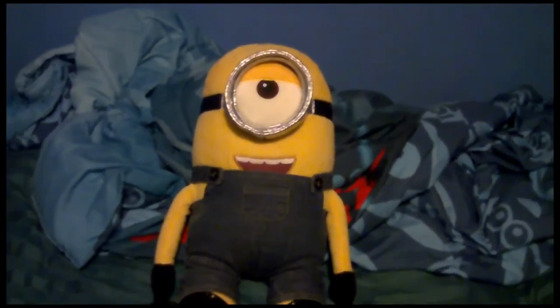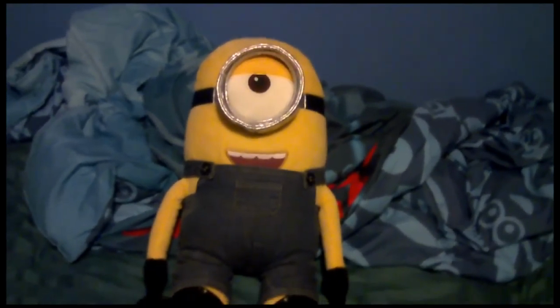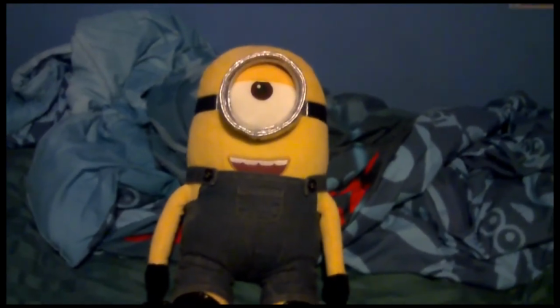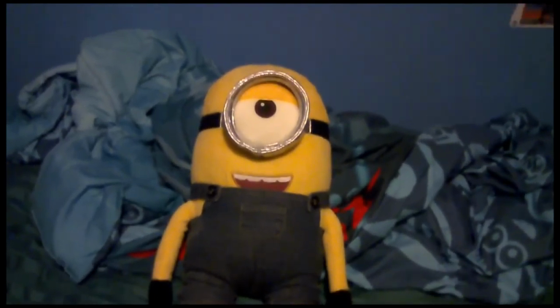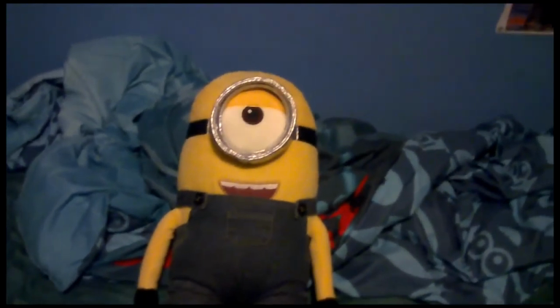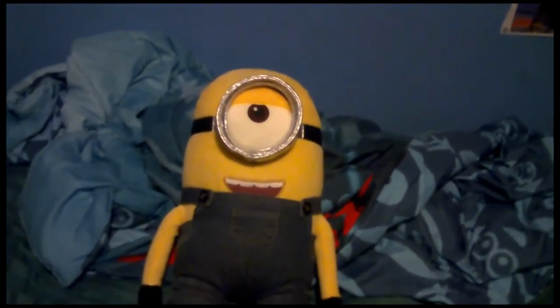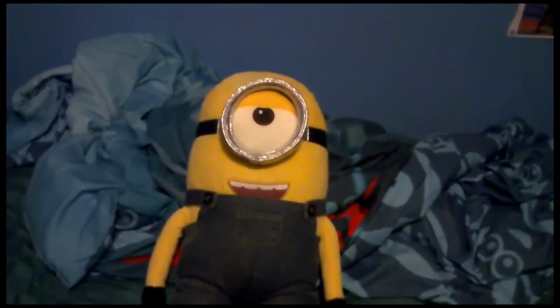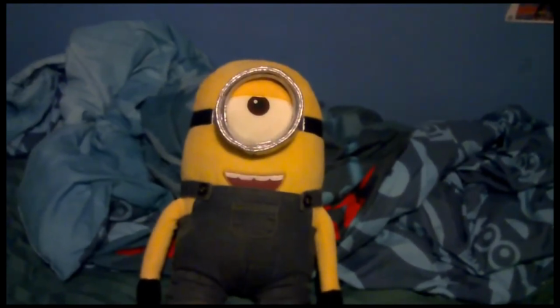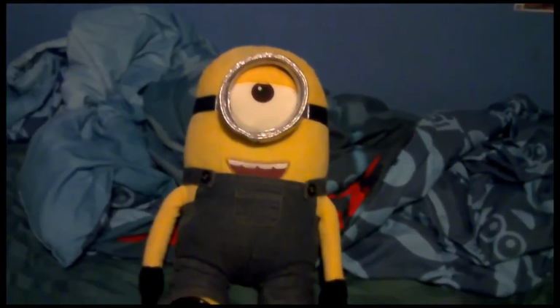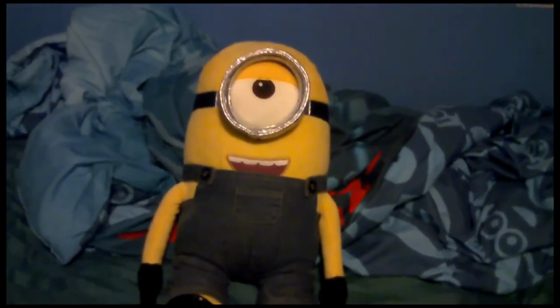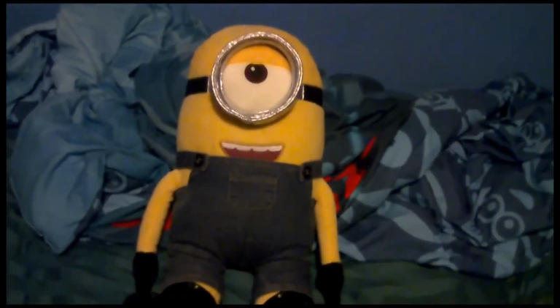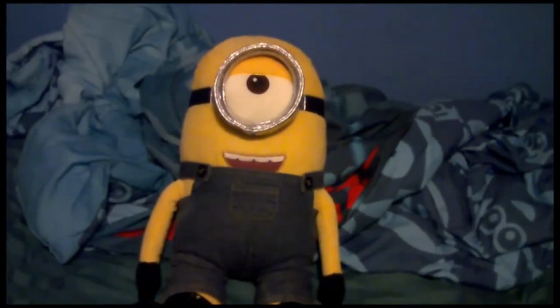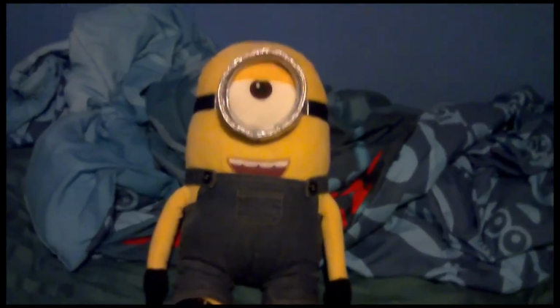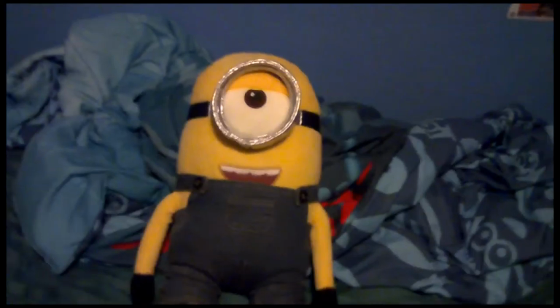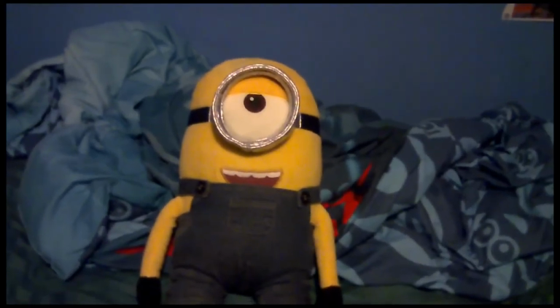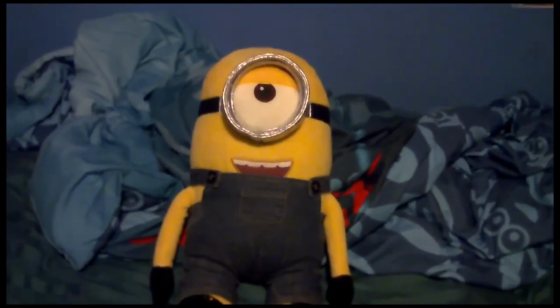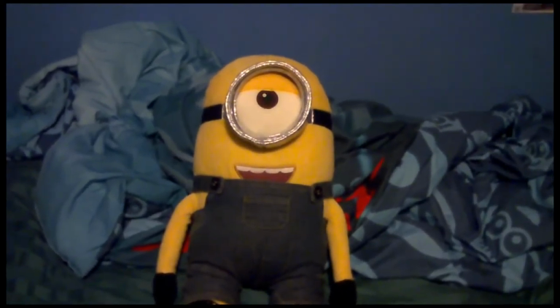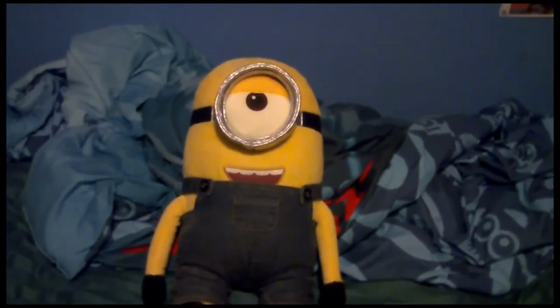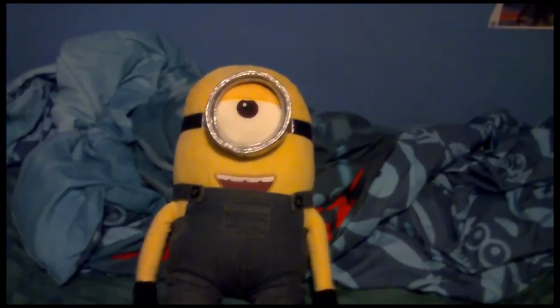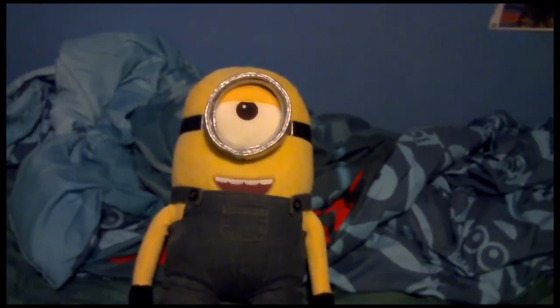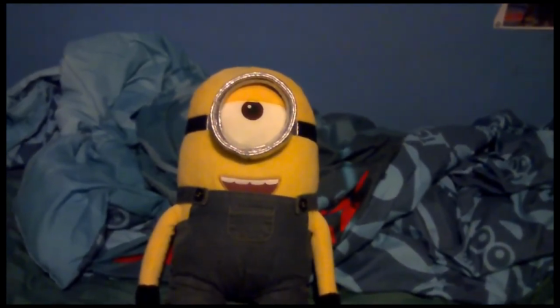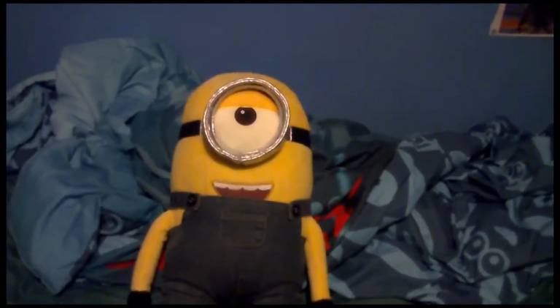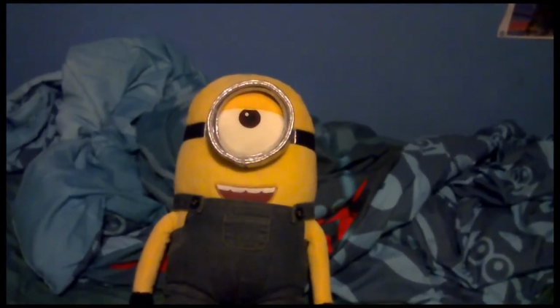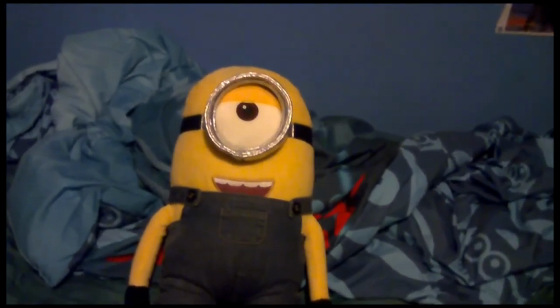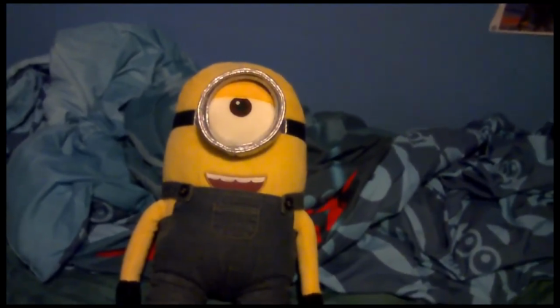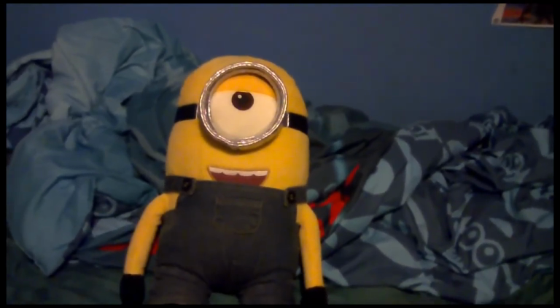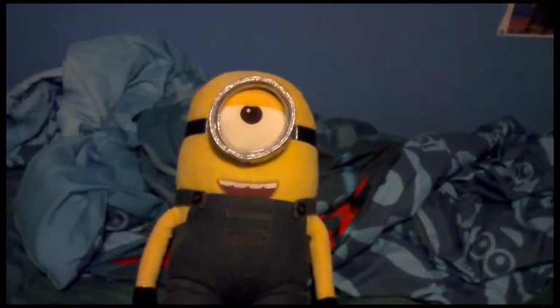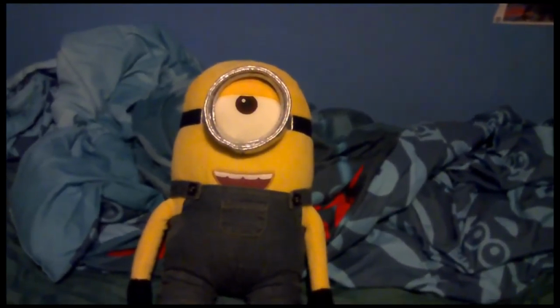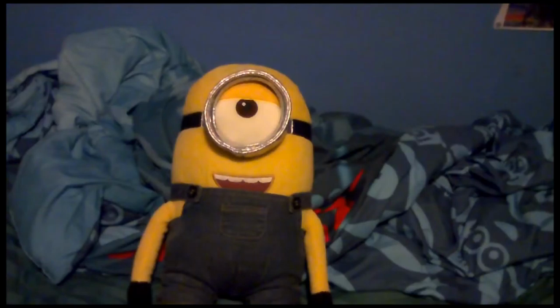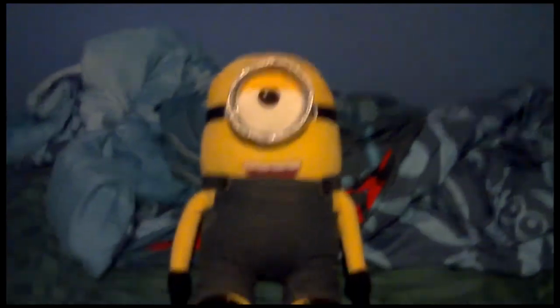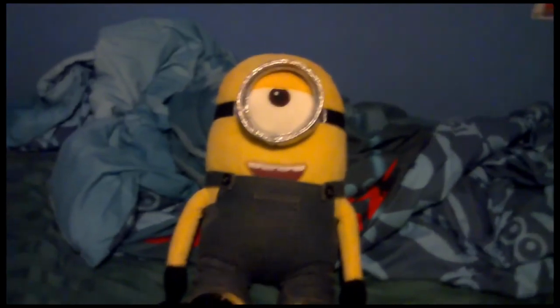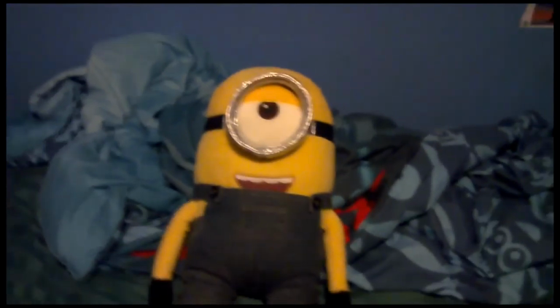So, I hope you all enjoyed my Build-A-Bear Workshop collection. Hopefully, there will be more Build-A-Bear Workshop collections in the foreseeable future. Thanks for watching. Goodbye.